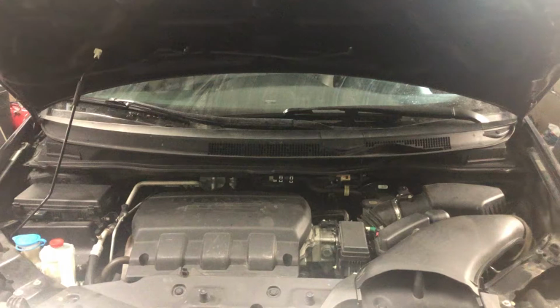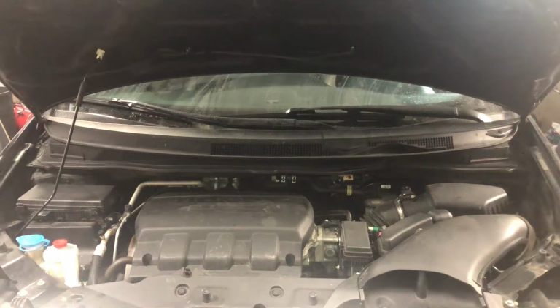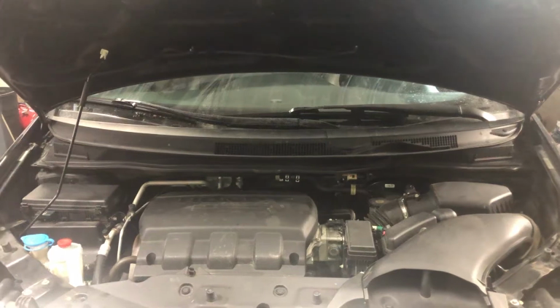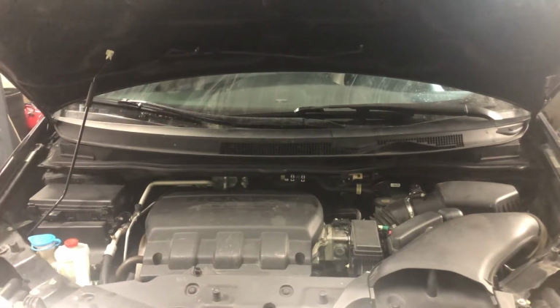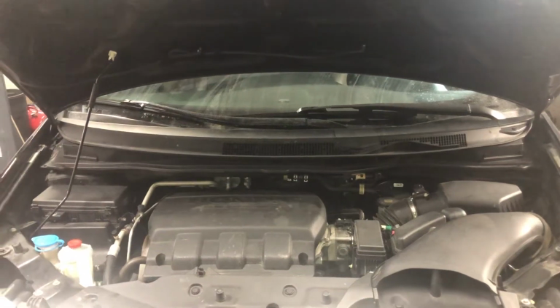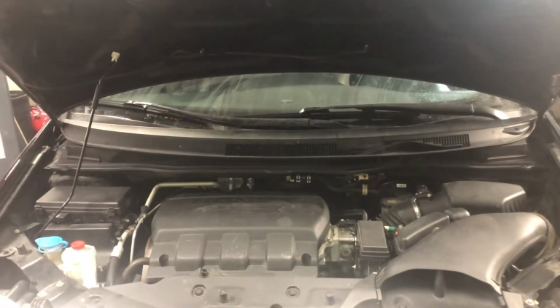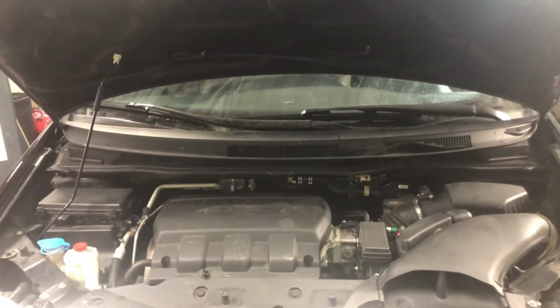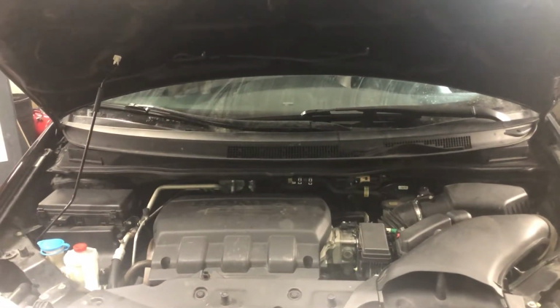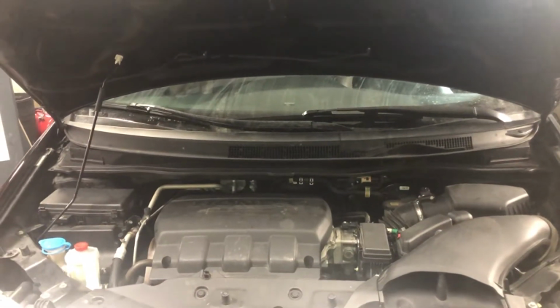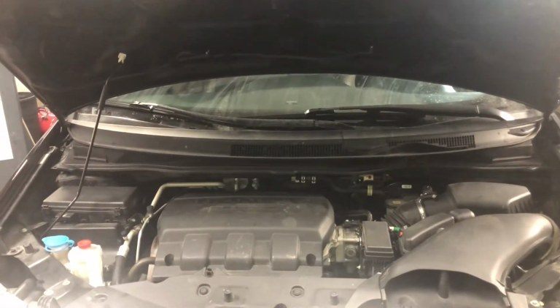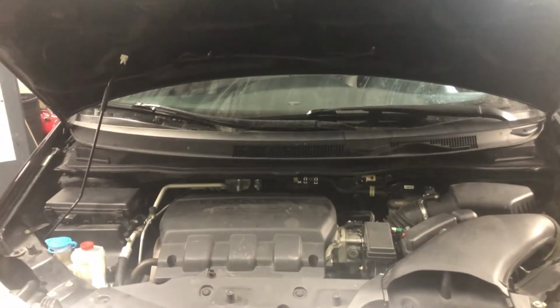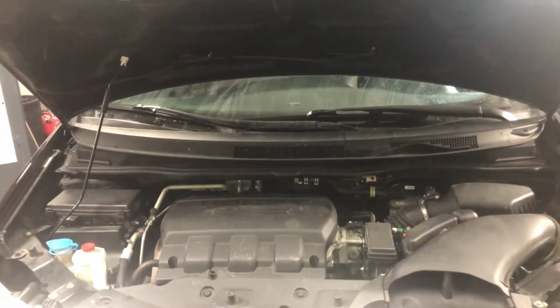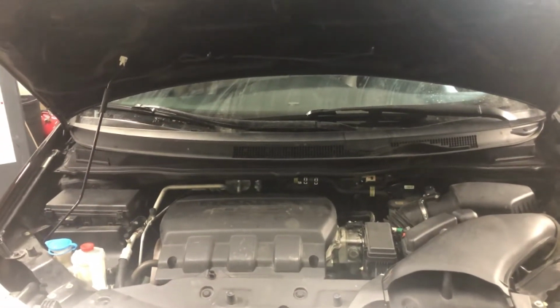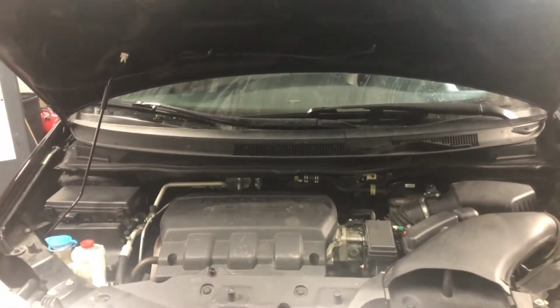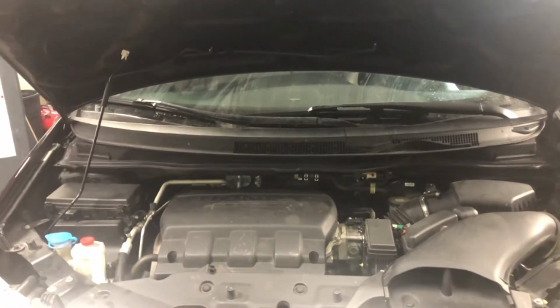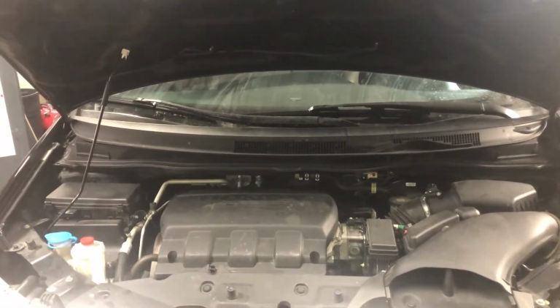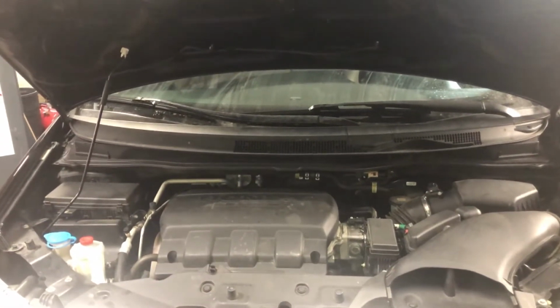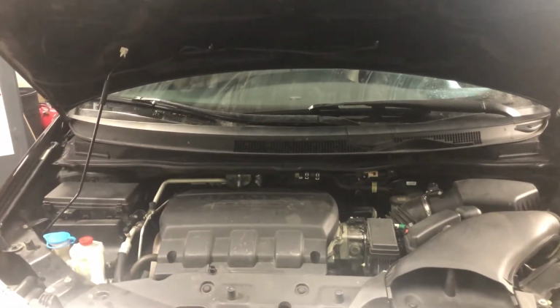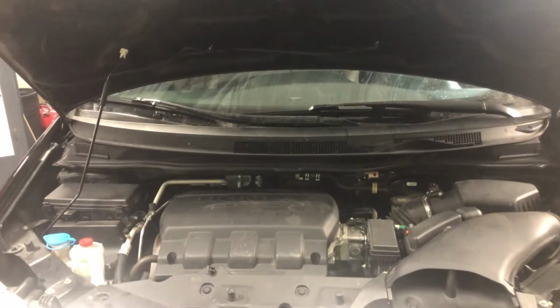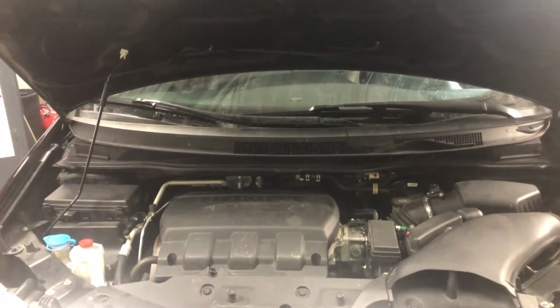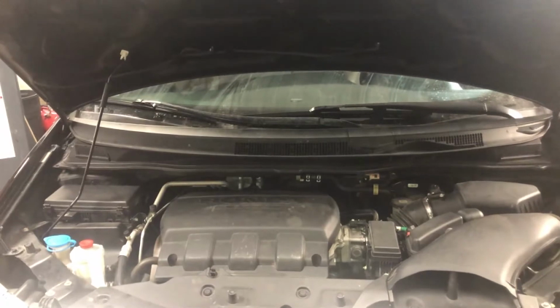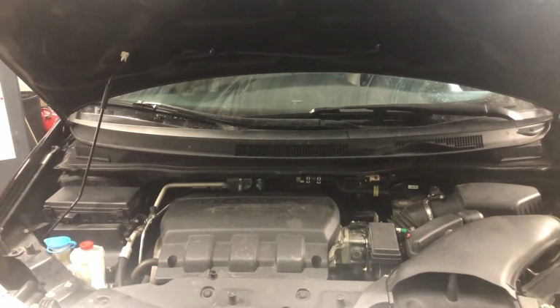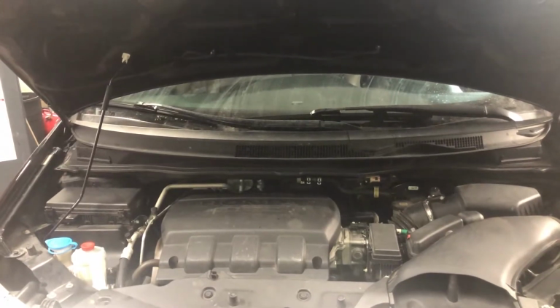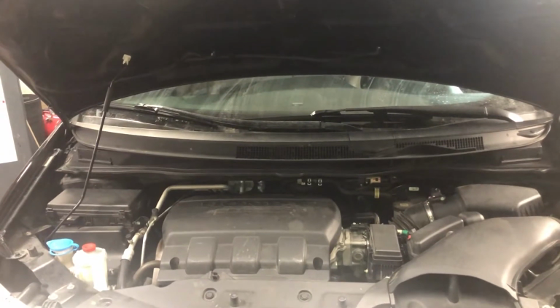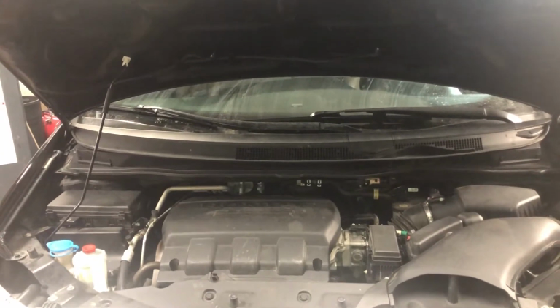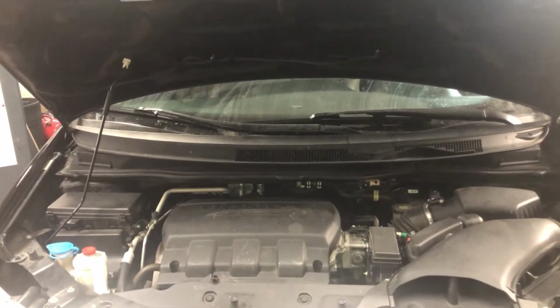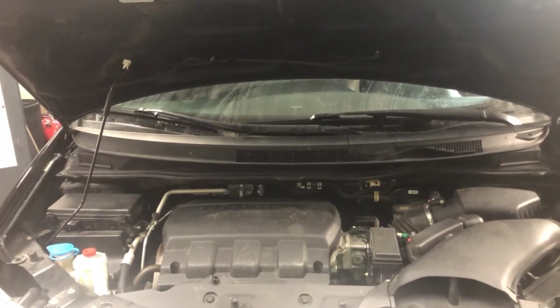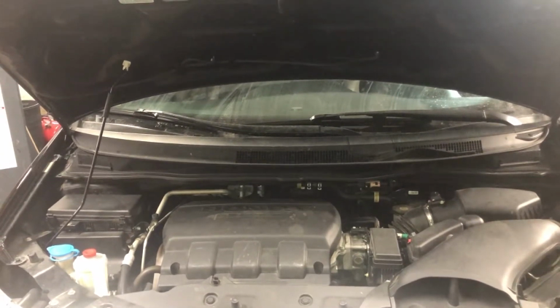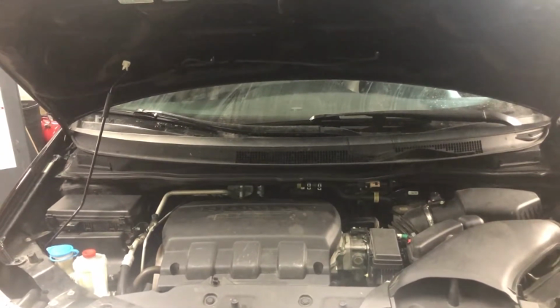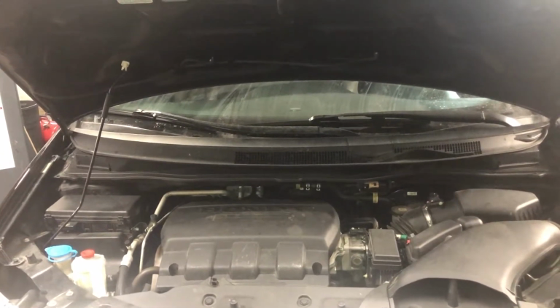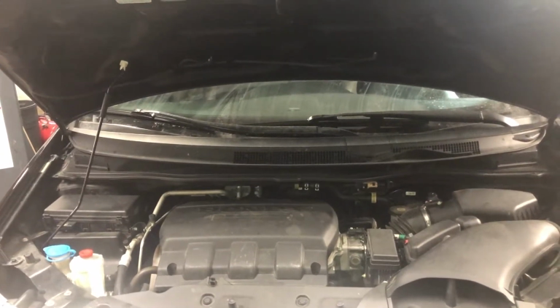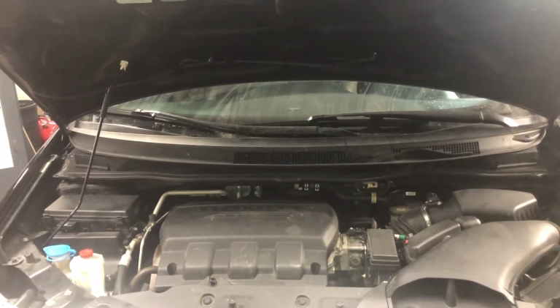Welcome to Simon's Carfix. Today we'll be showing you the coolant temperature sensor for this 2011 to 2017 Honda Odyssey.